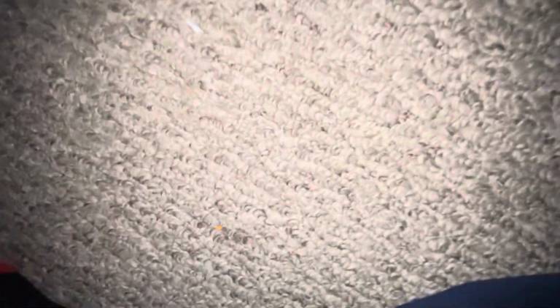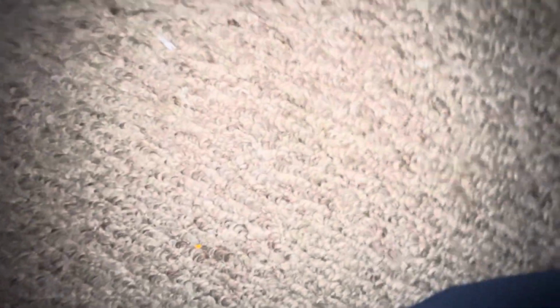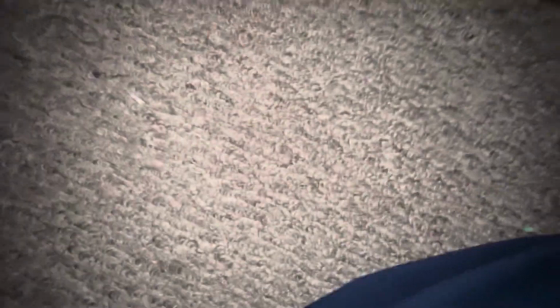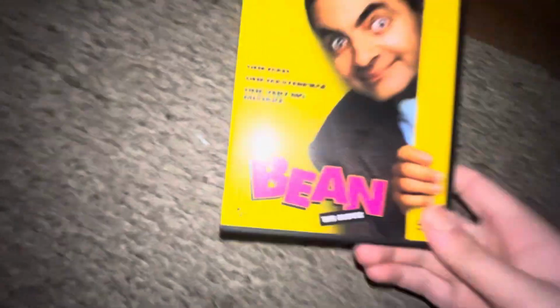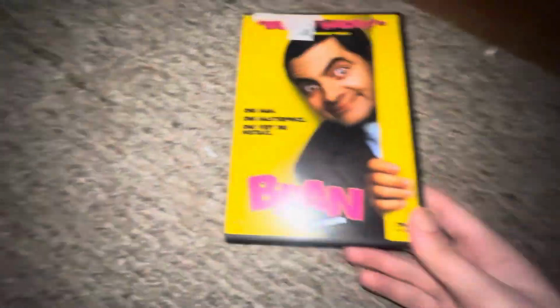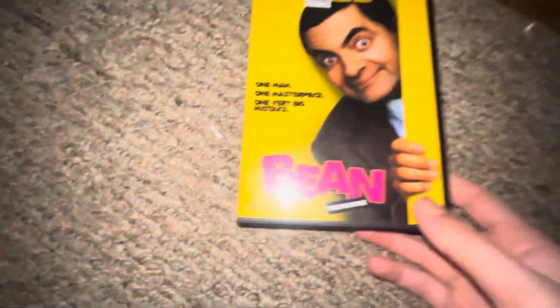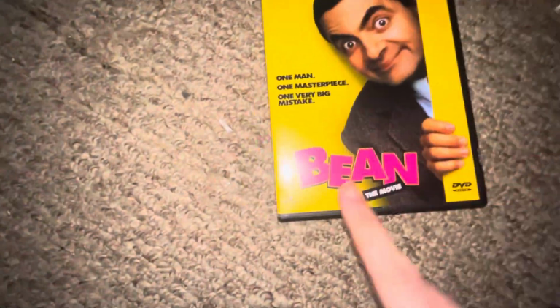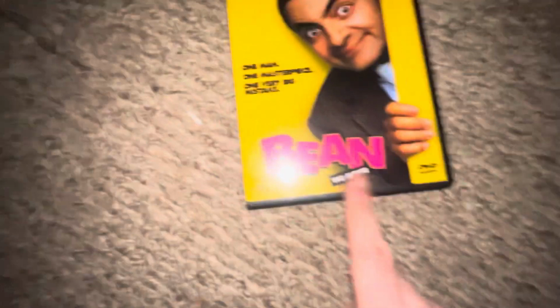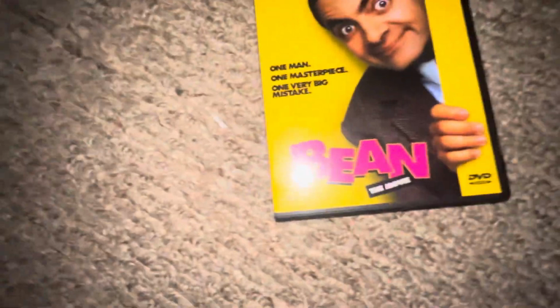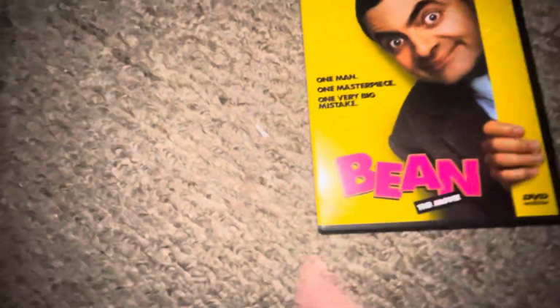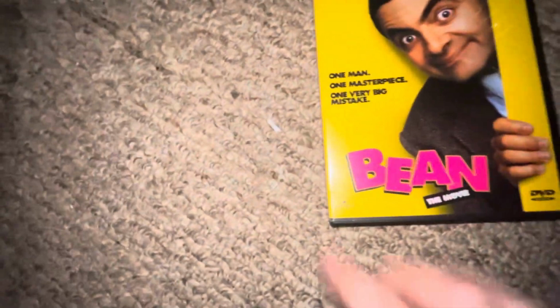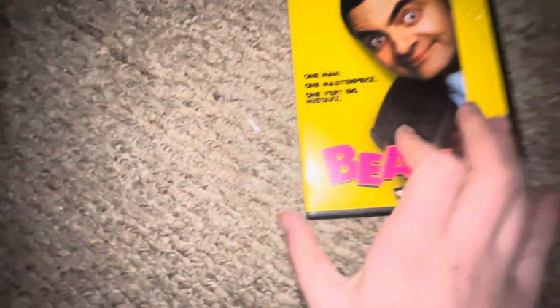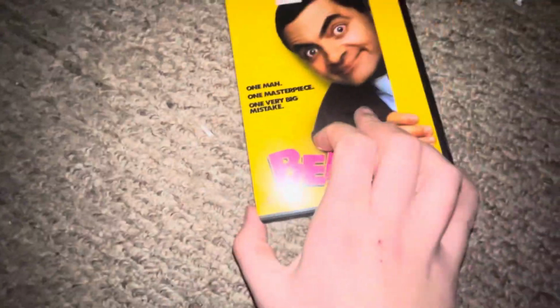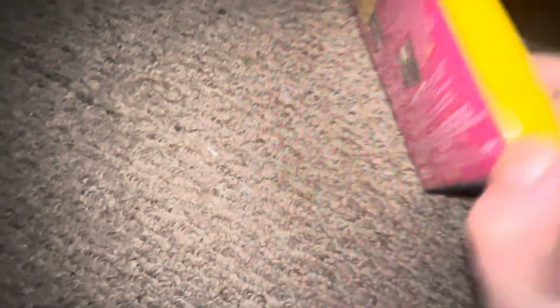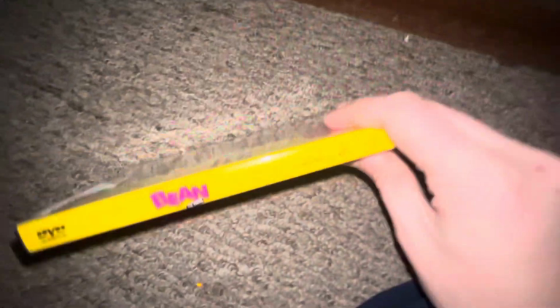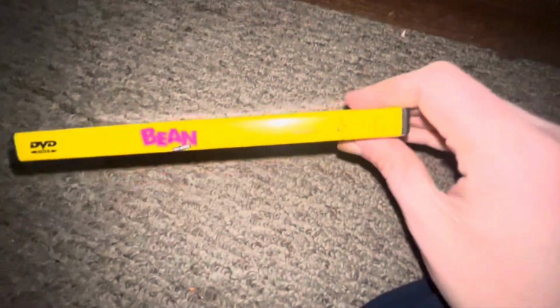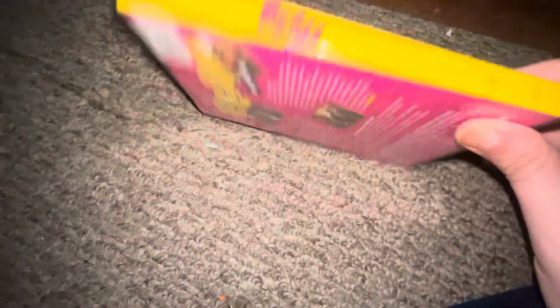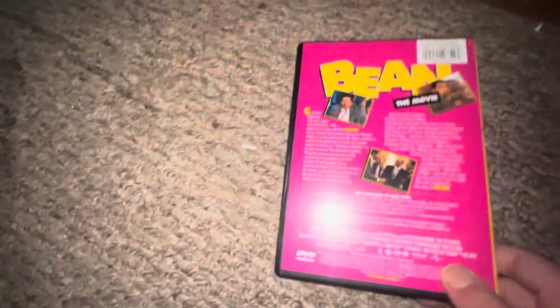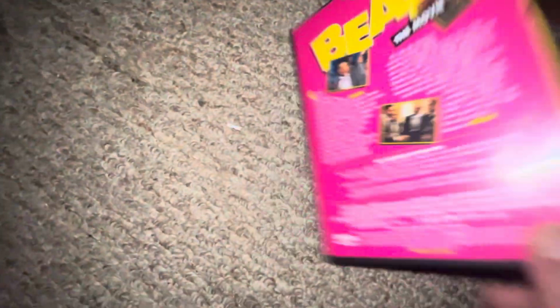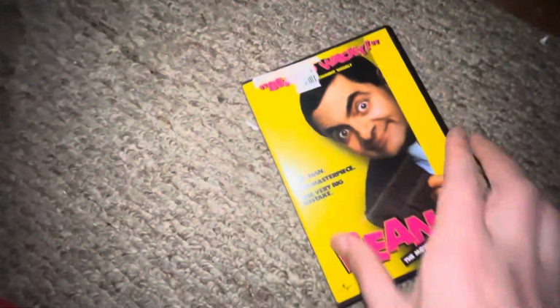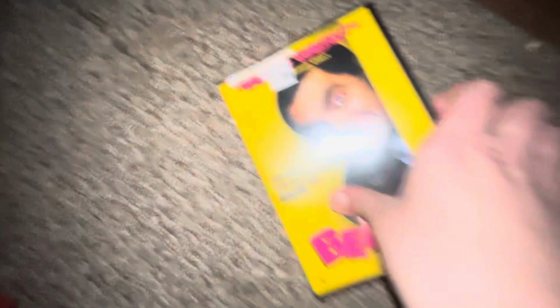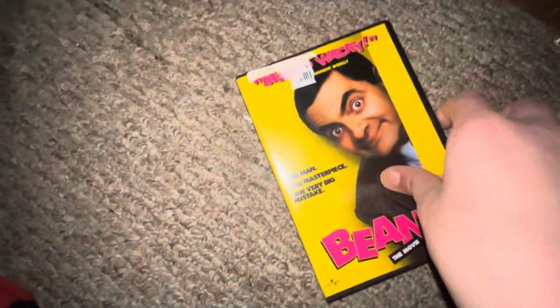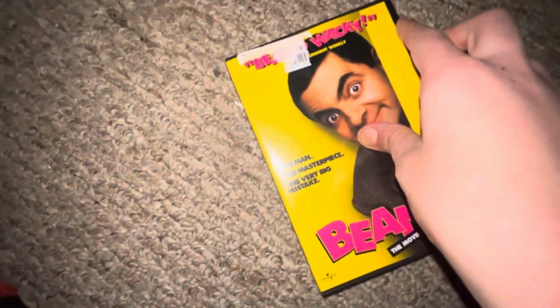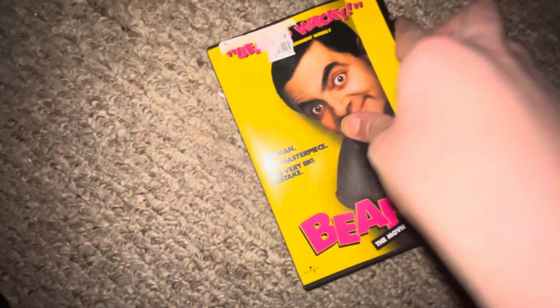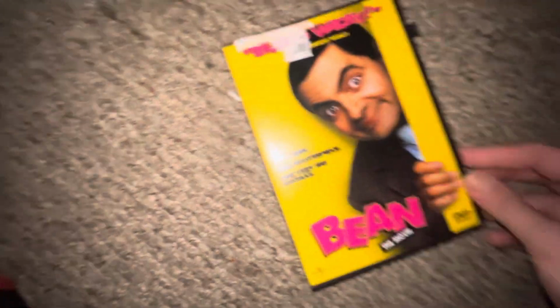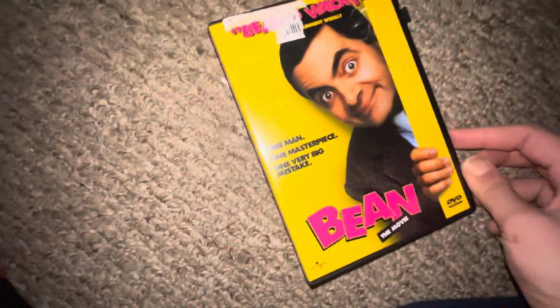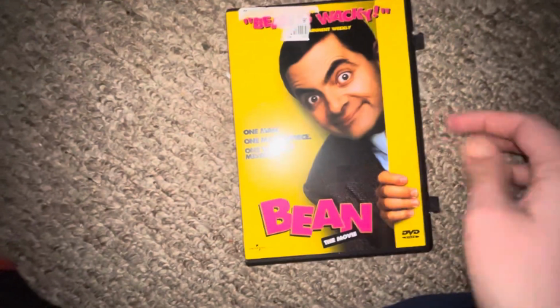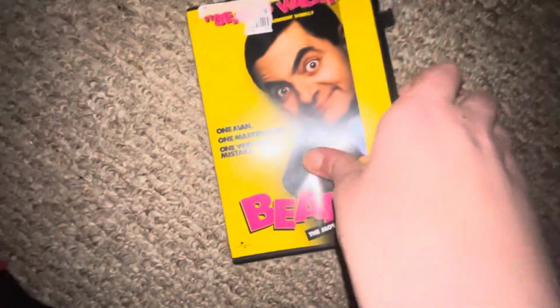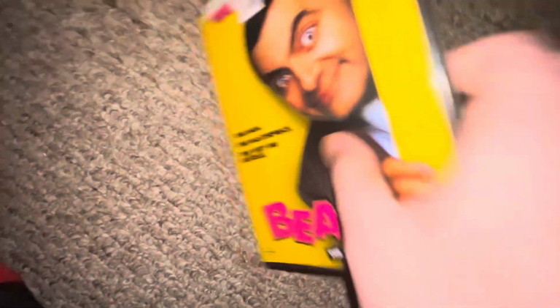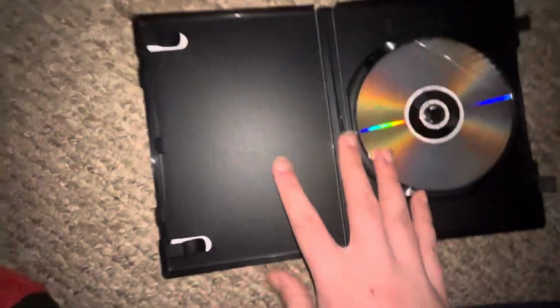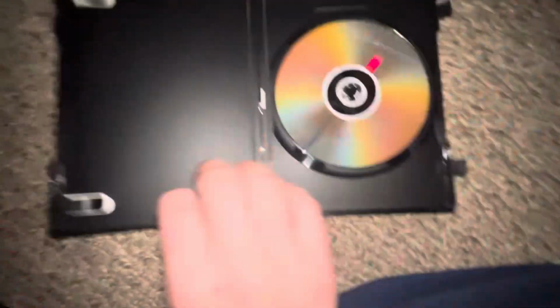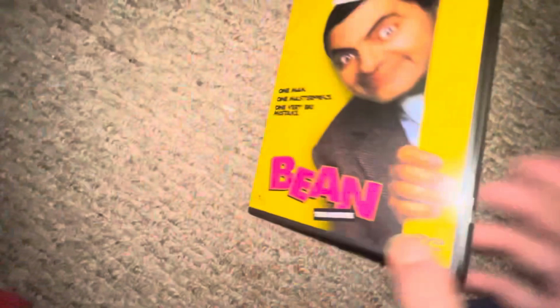Up next I got Mr. Bean — Bean: The Movie — I don't know what to call it. Spine, back, the DVD.